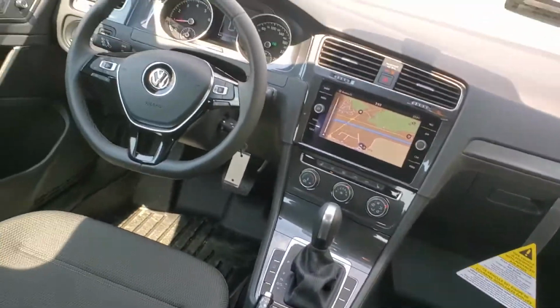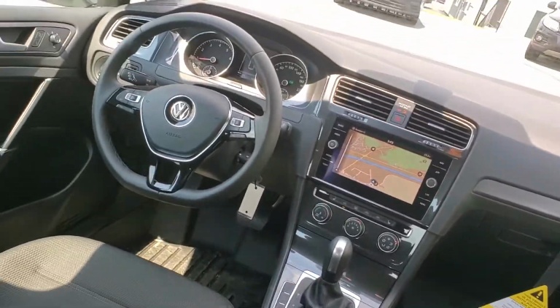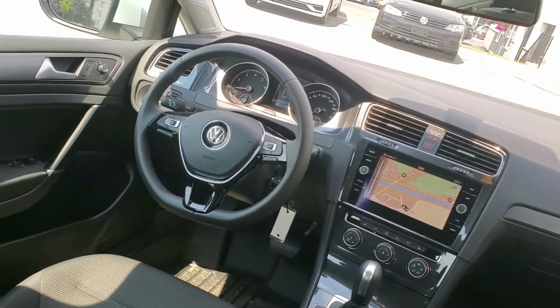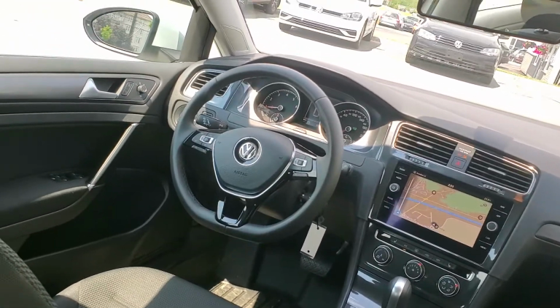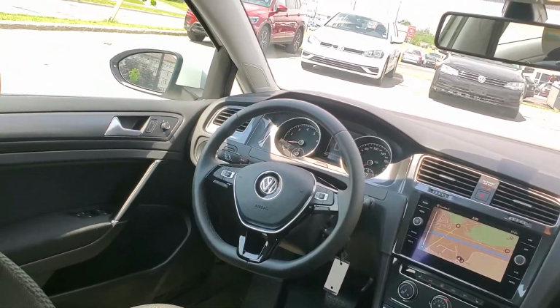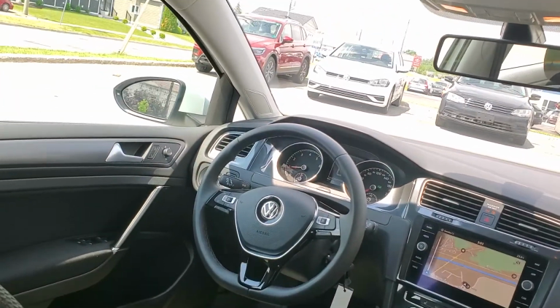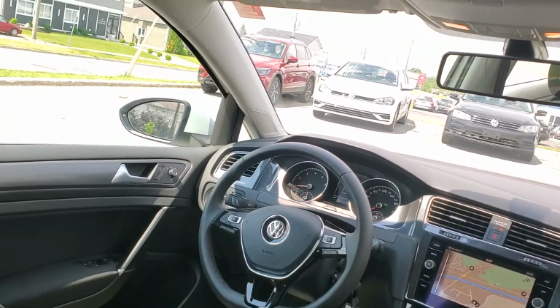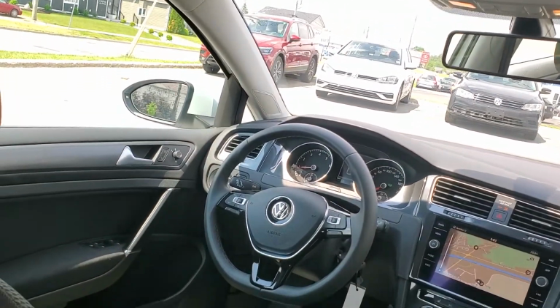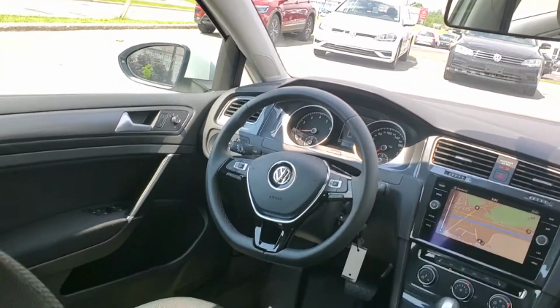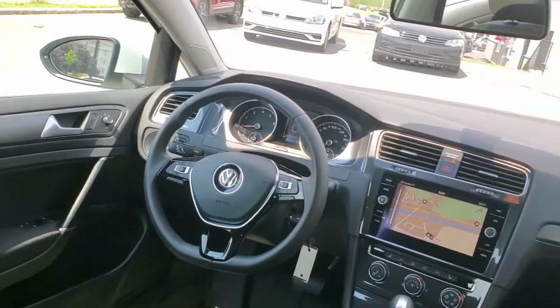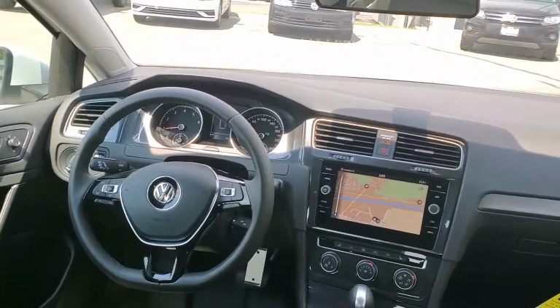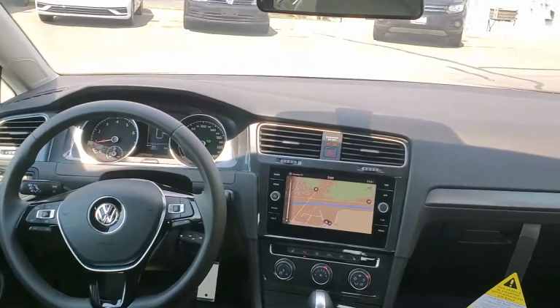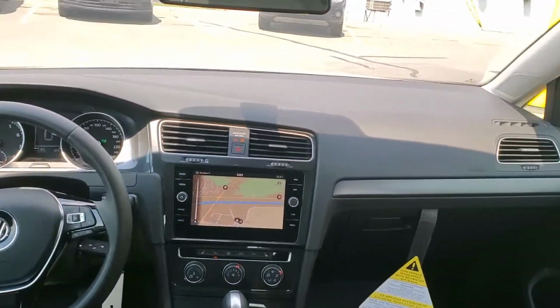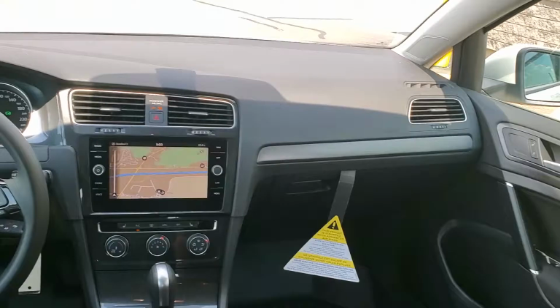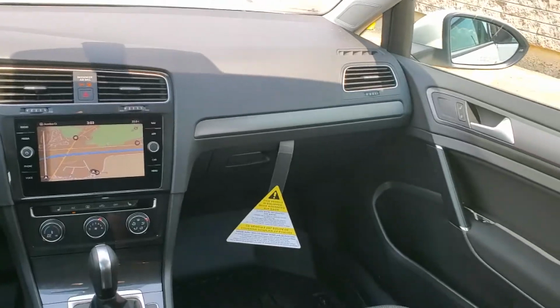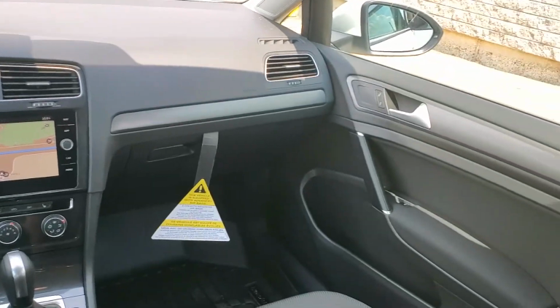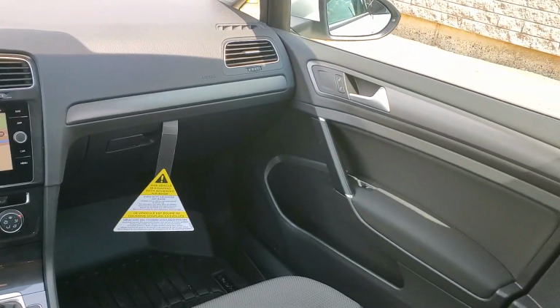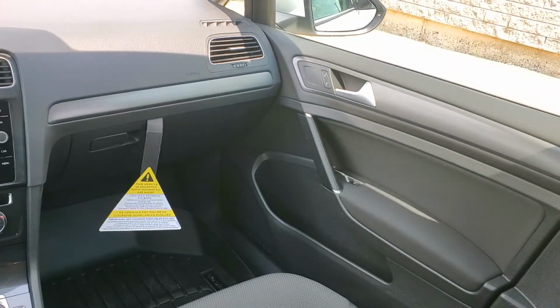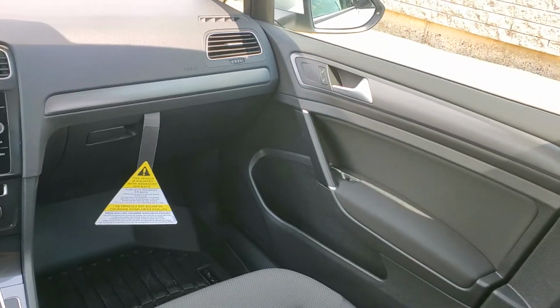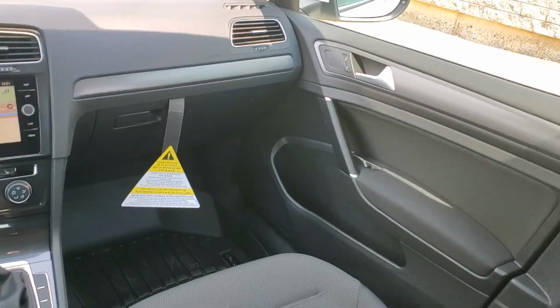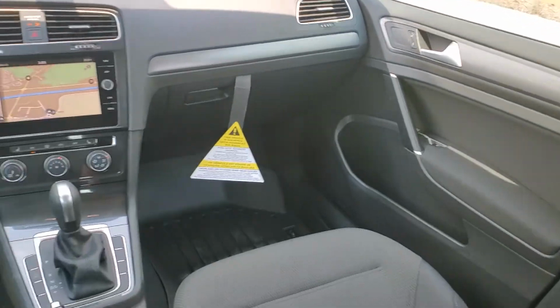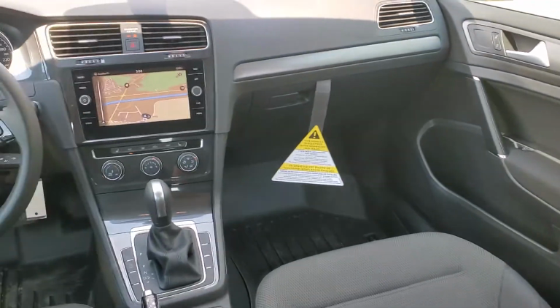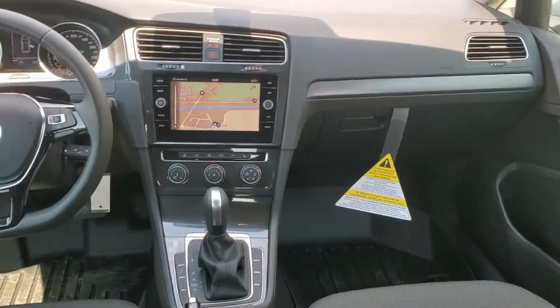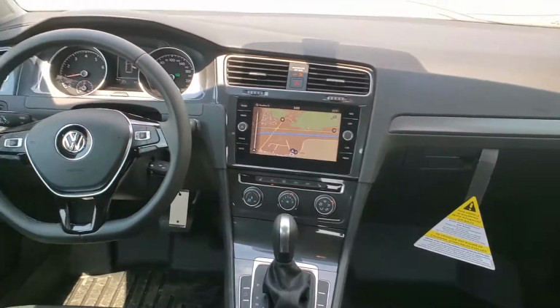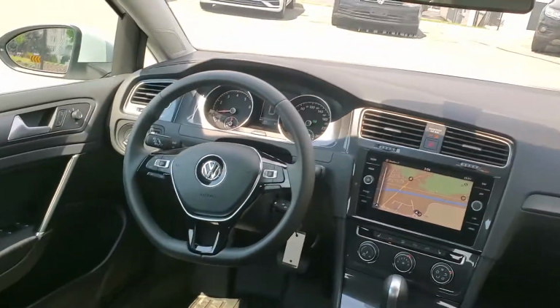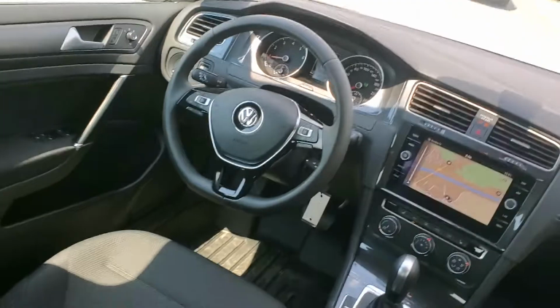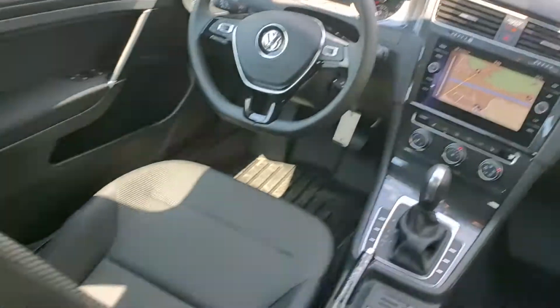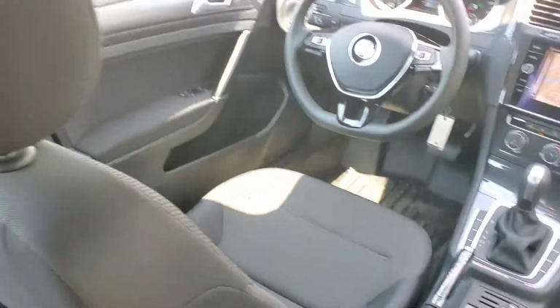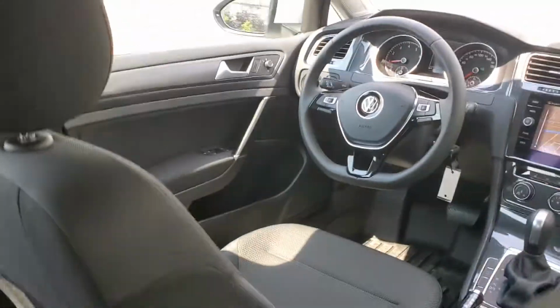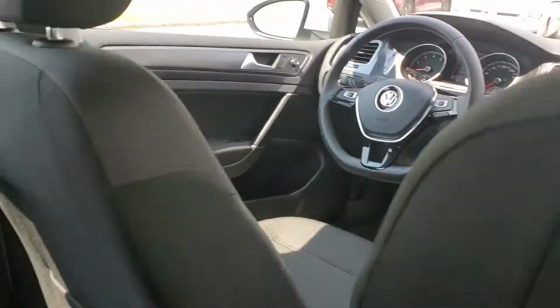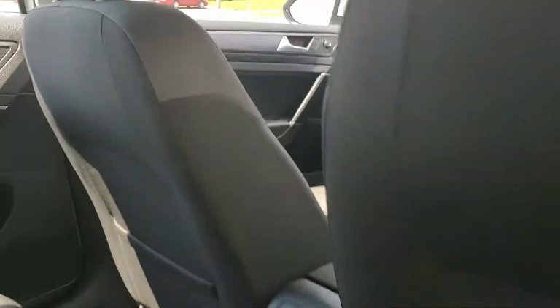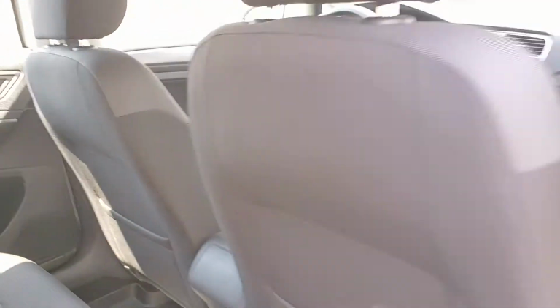Super spacious, very solid, does not feel like you're driving a little putt-putt car. Power windows, locks, cruise, auto start/stop, cruise control, heated power mirrors.